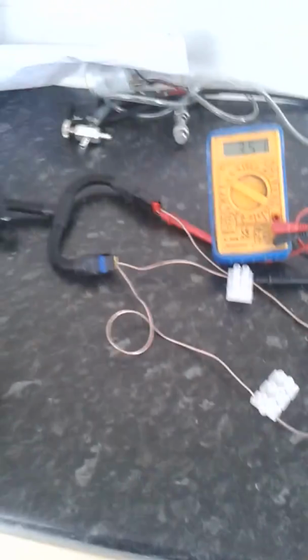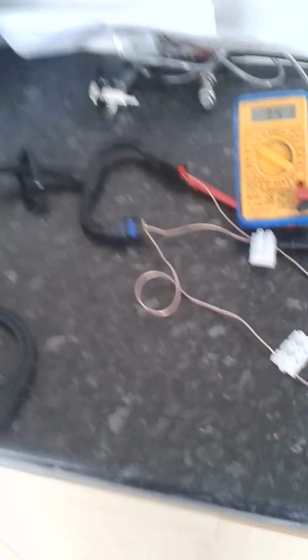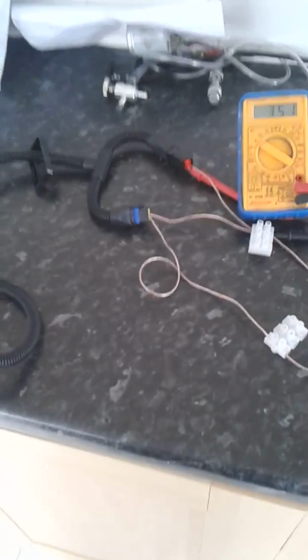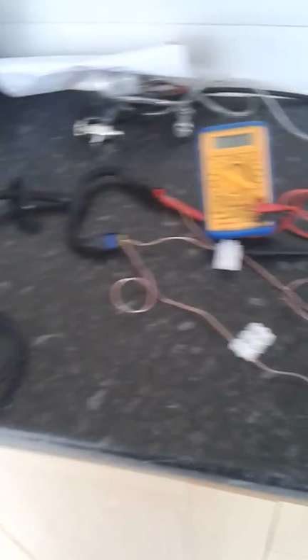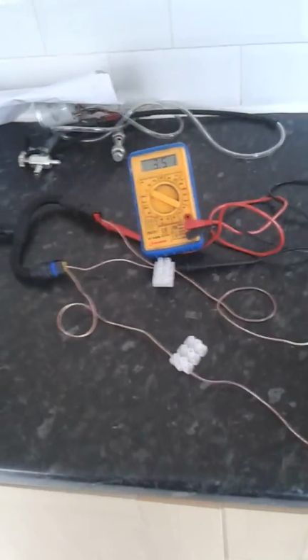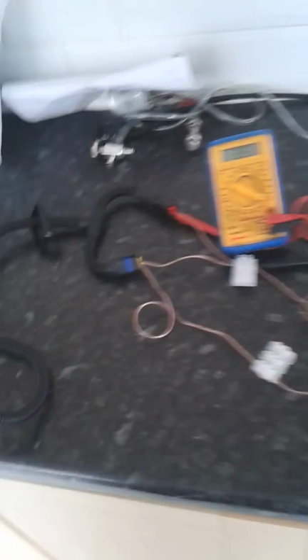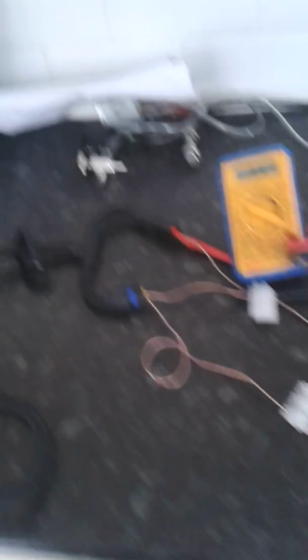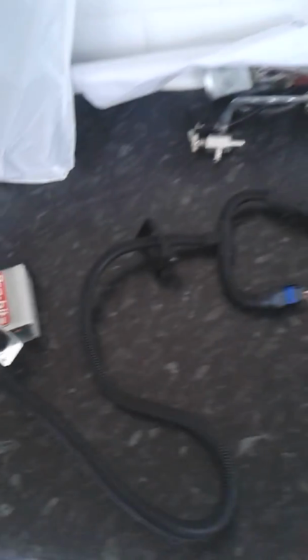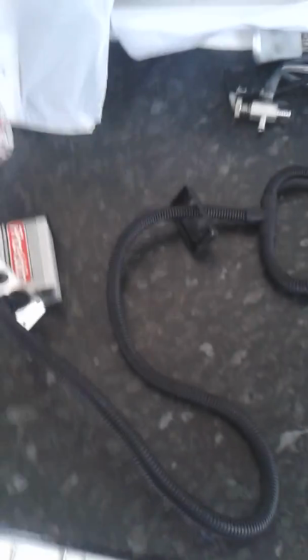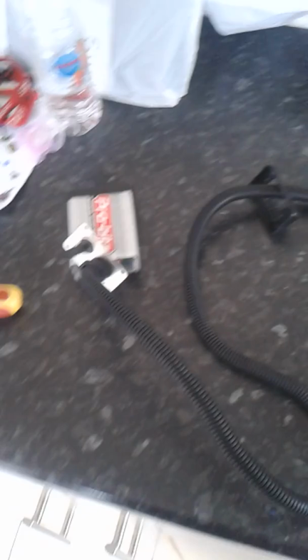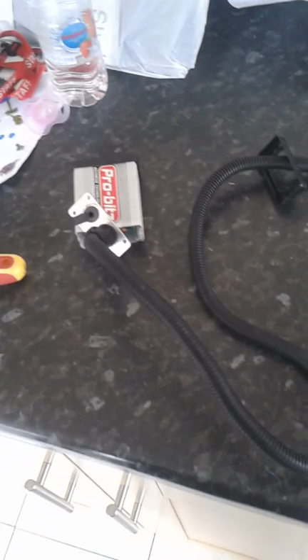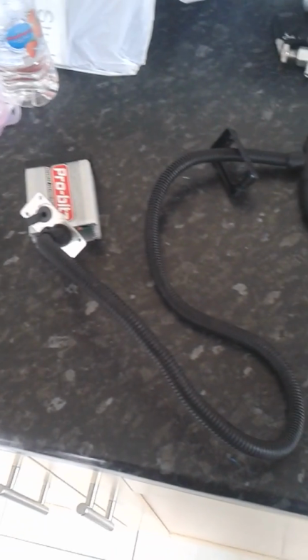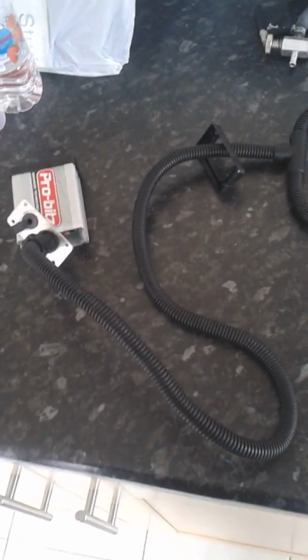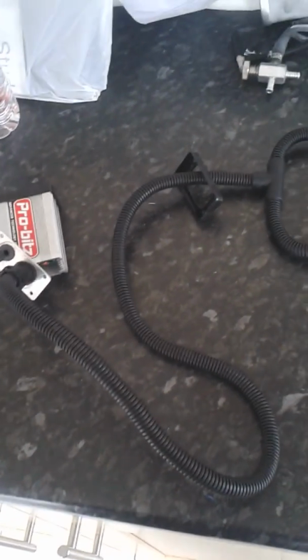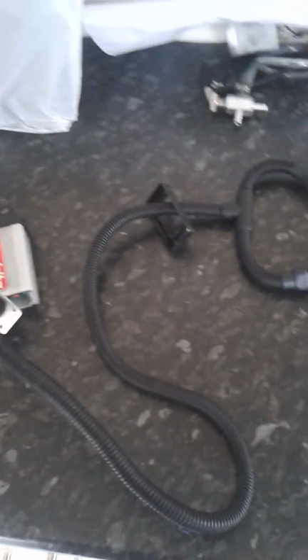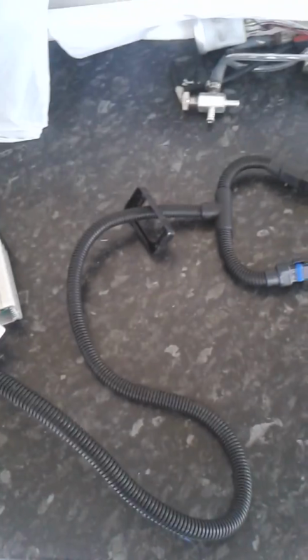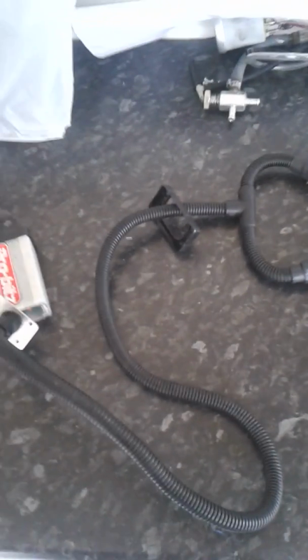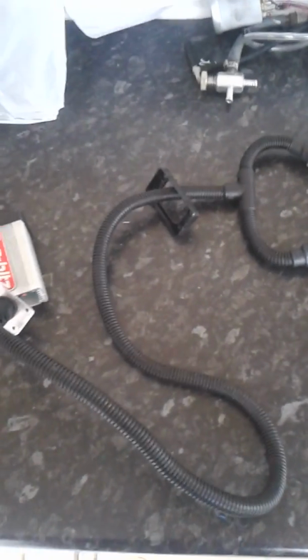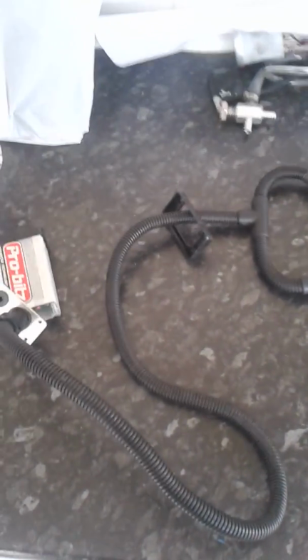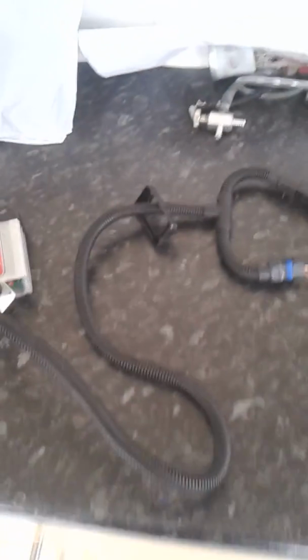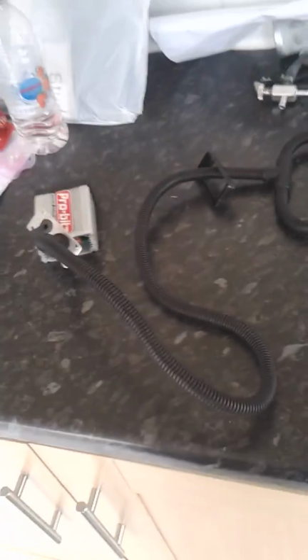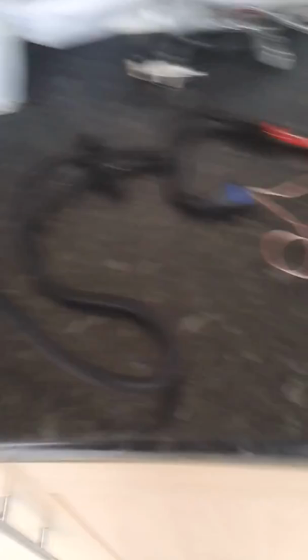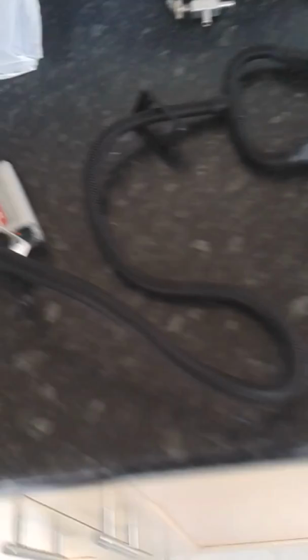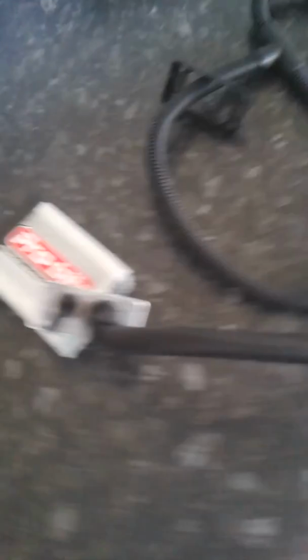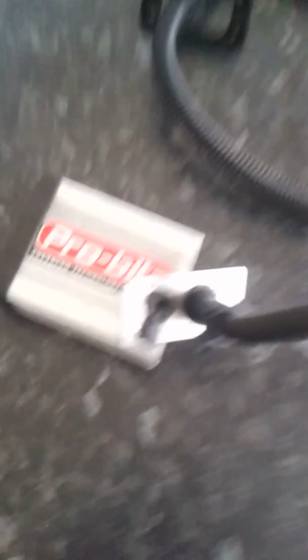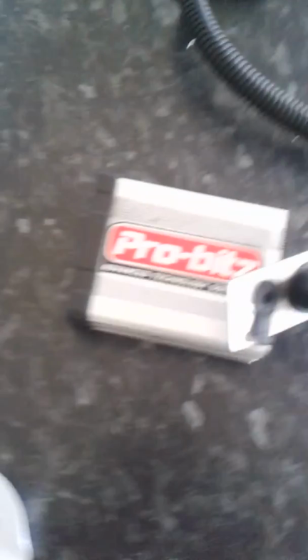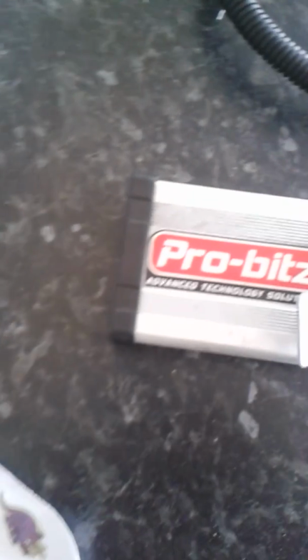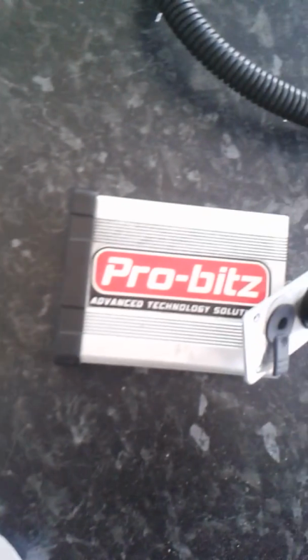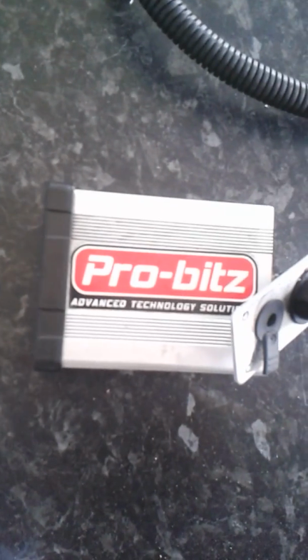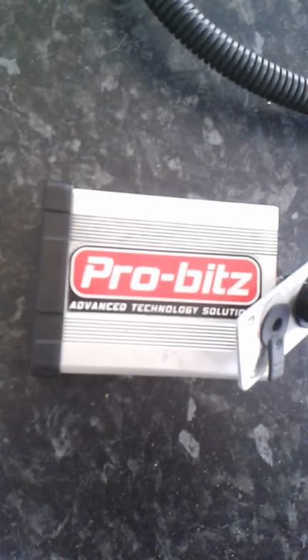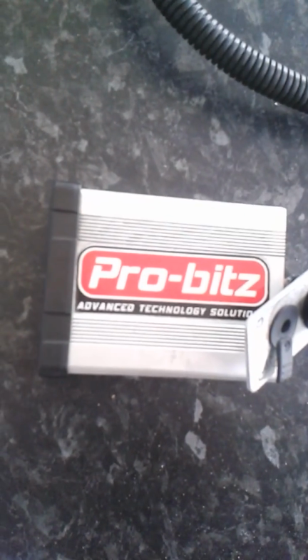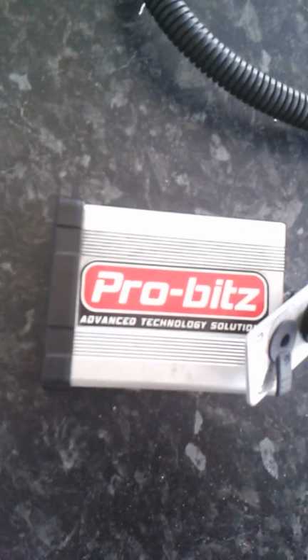Hi guys. I've always wondered how these tuning boxes work. You can read many things on the internet but I thought I'd find out for myself. So here we've got the ProBits tuning box.